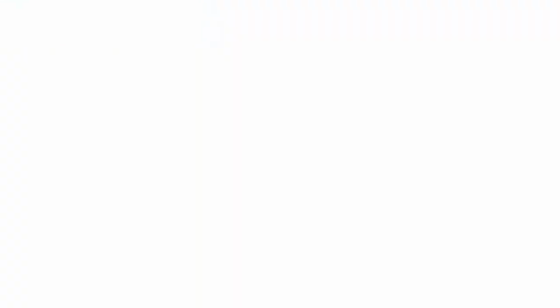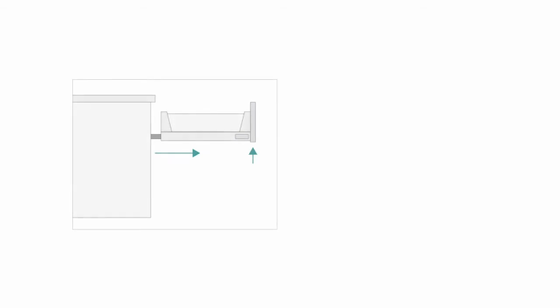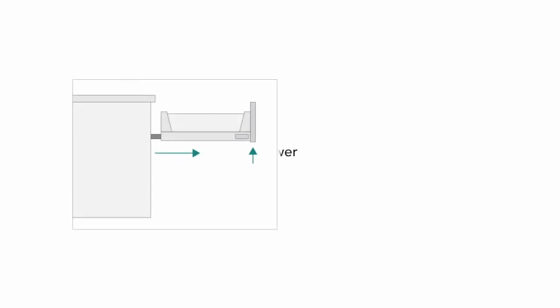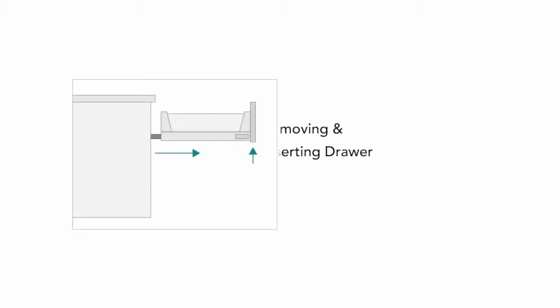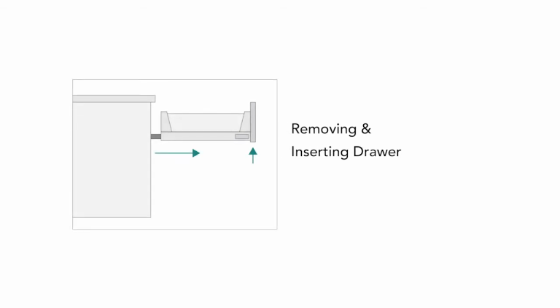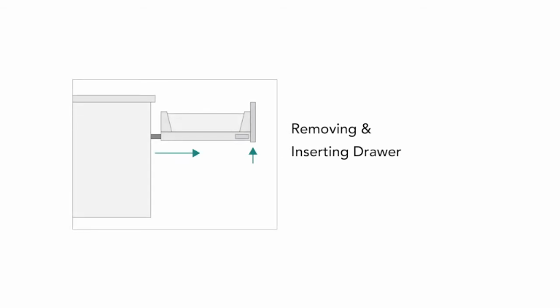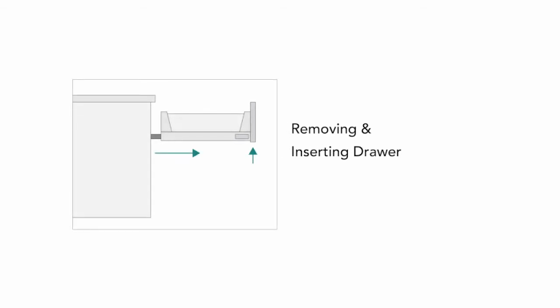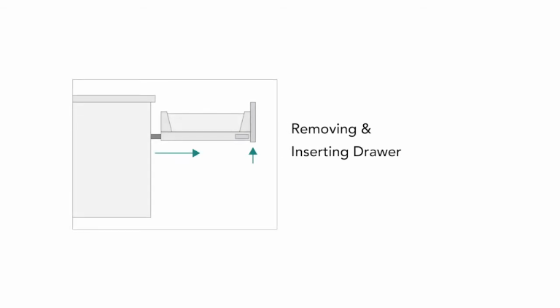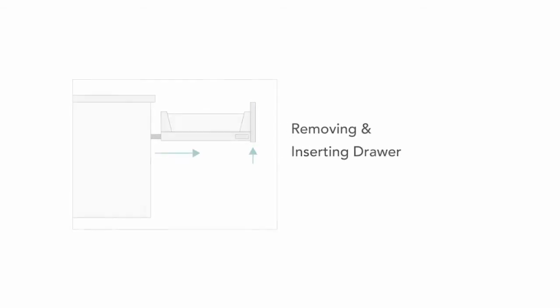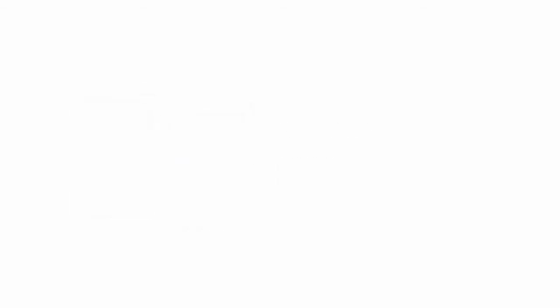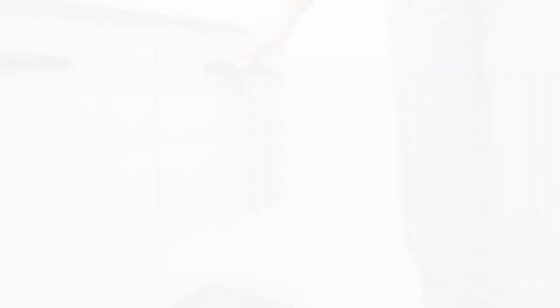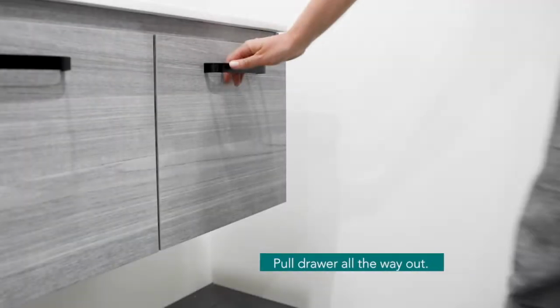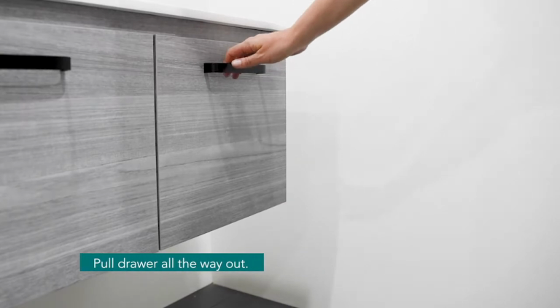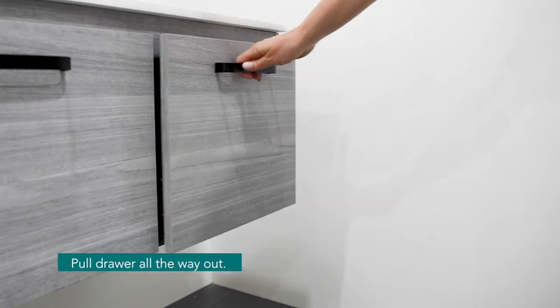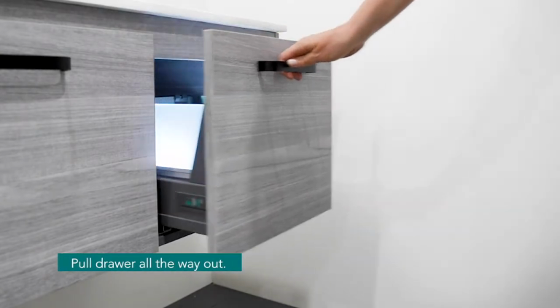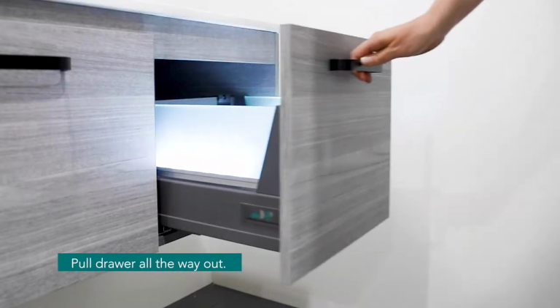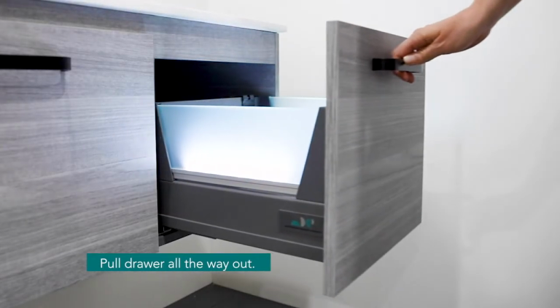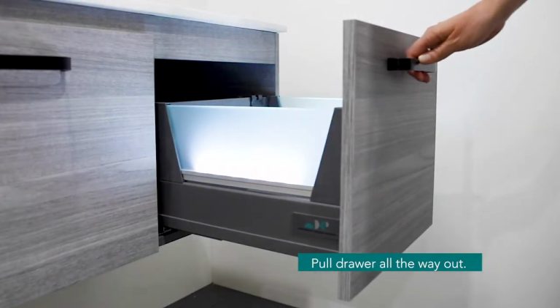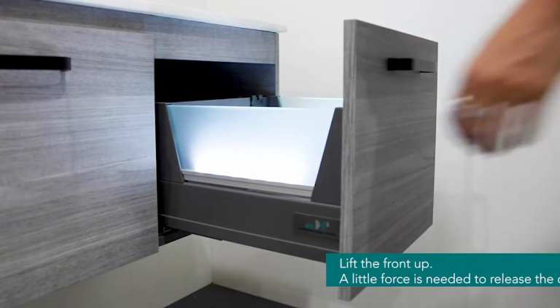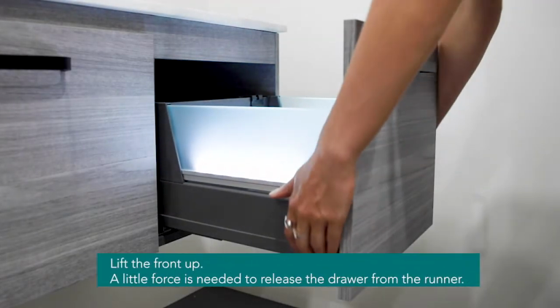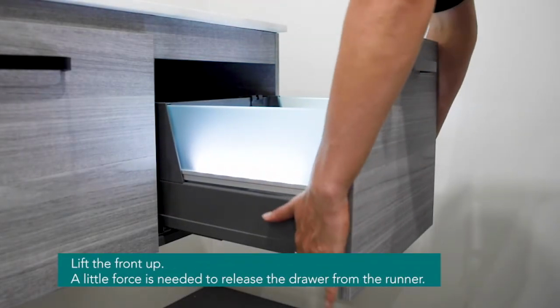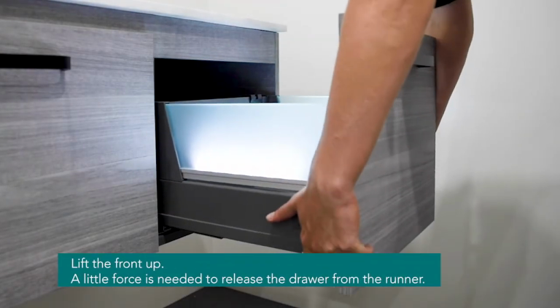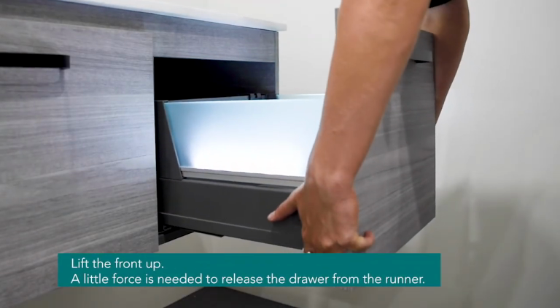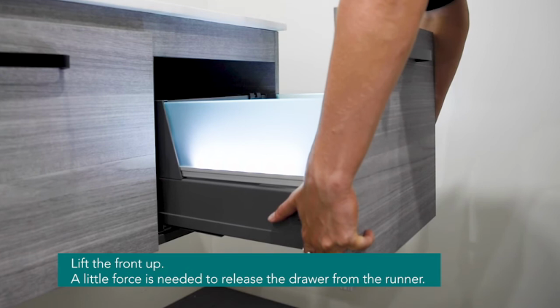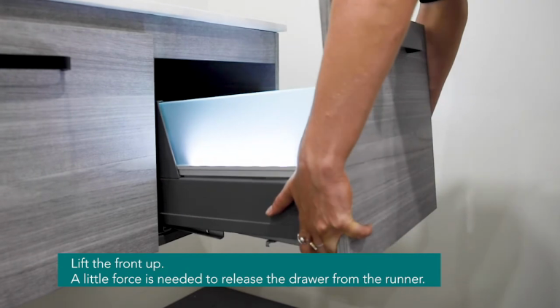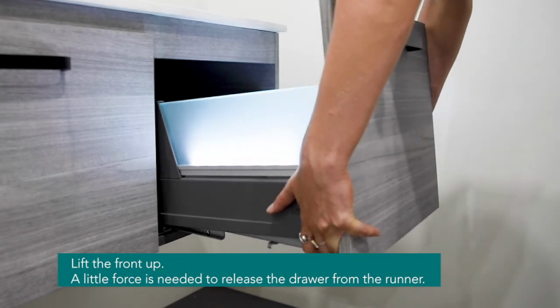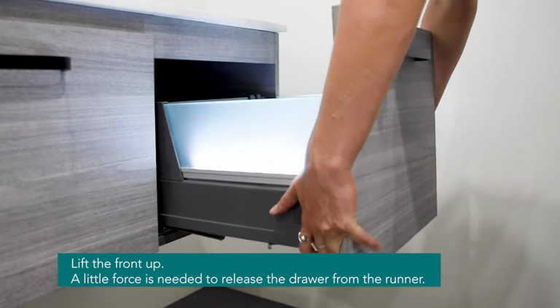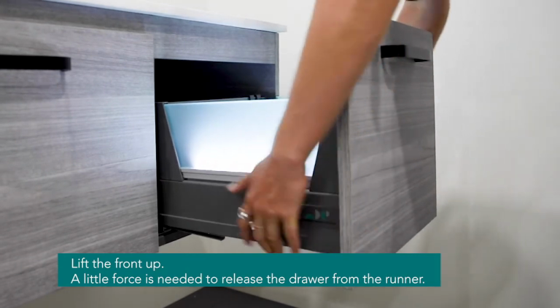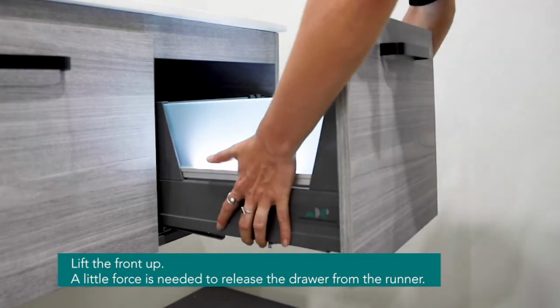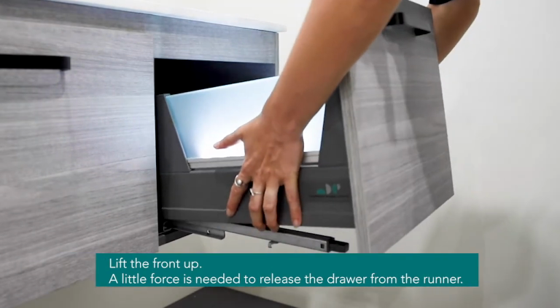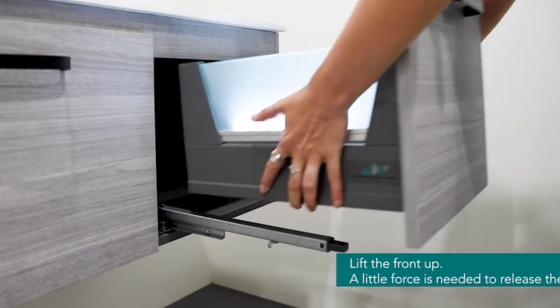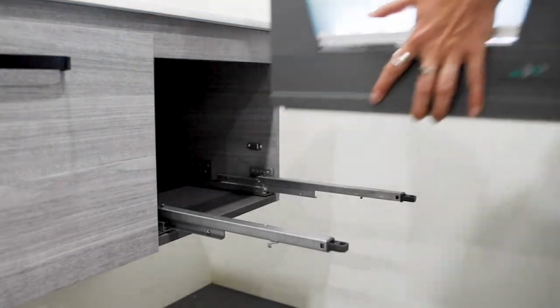Now let's see how easy it is to remove and insert the premium drawer. Pull the drawer all the way out, then lift the front up by placing one hand on either side of the drawer. Use a little force to lift up and release the drawer from the runner.